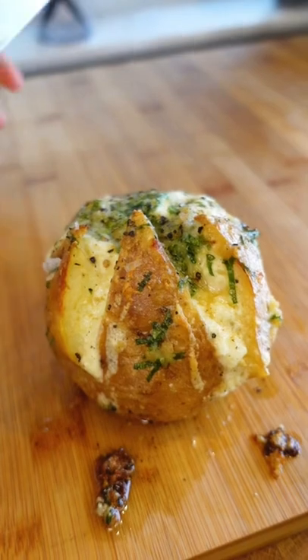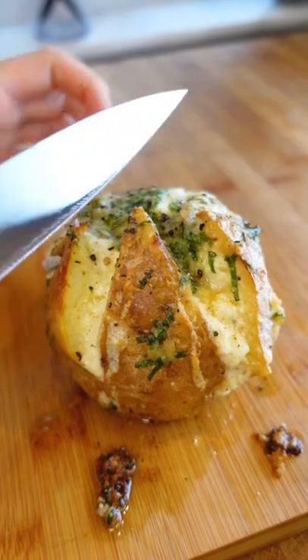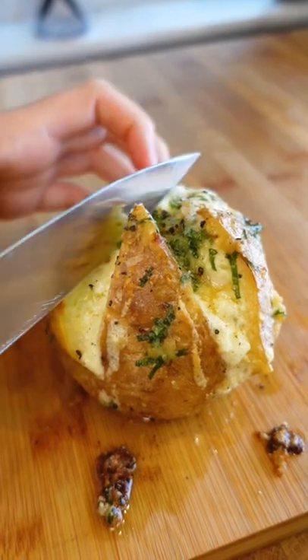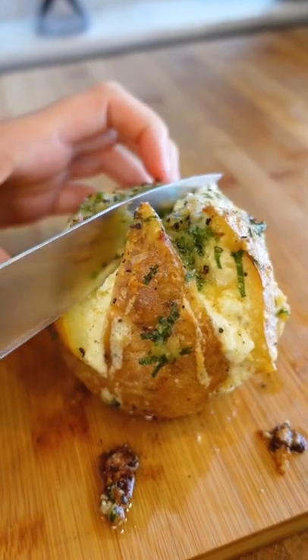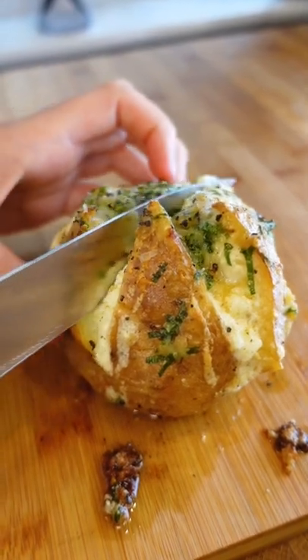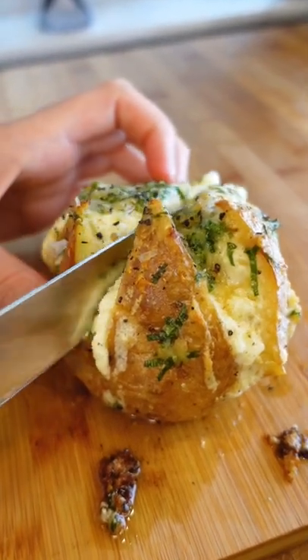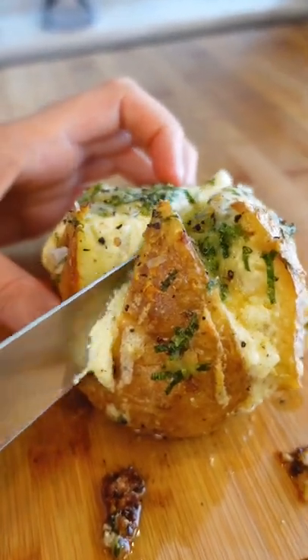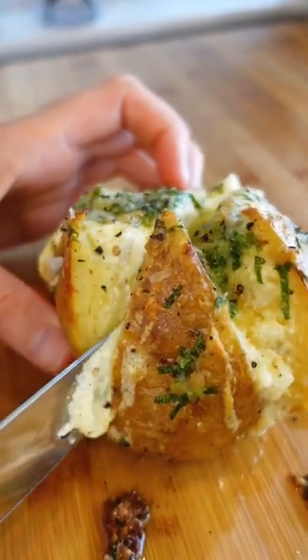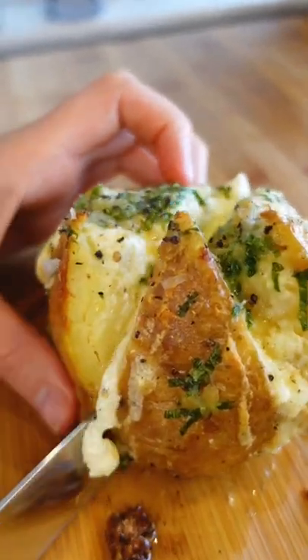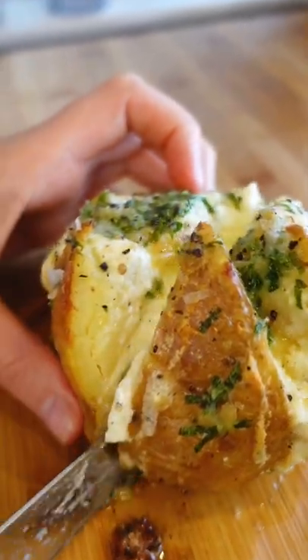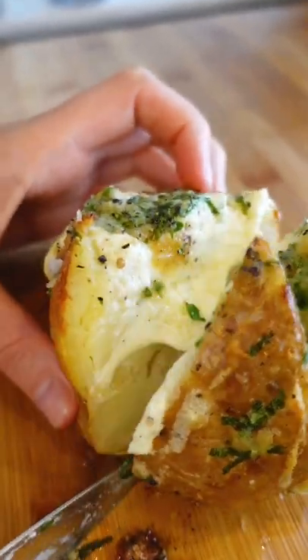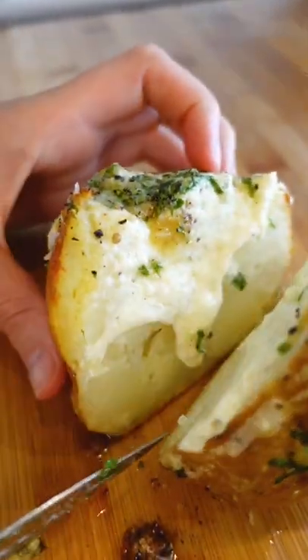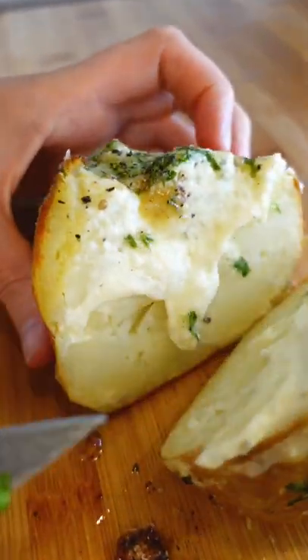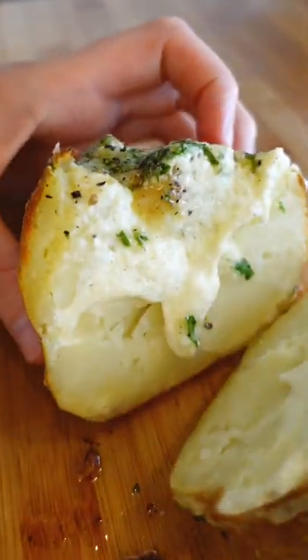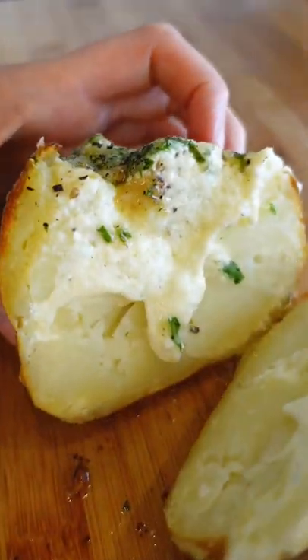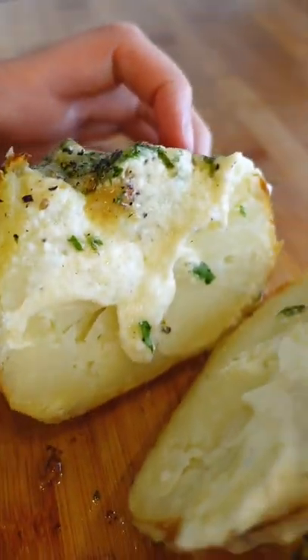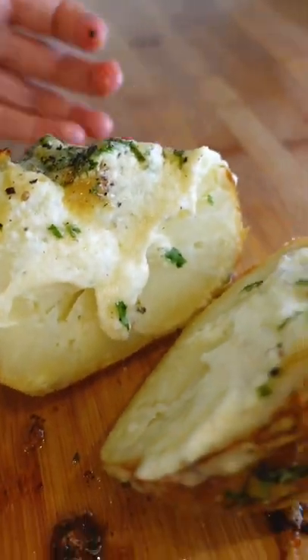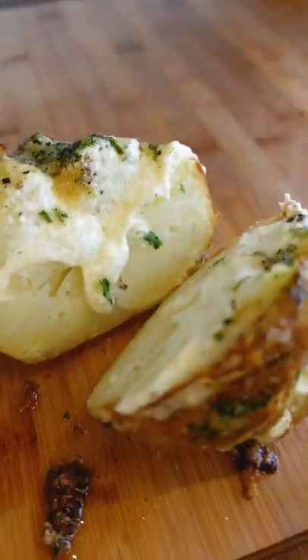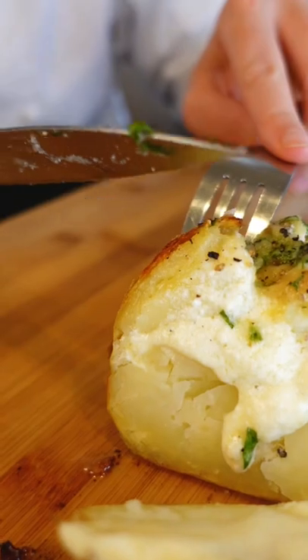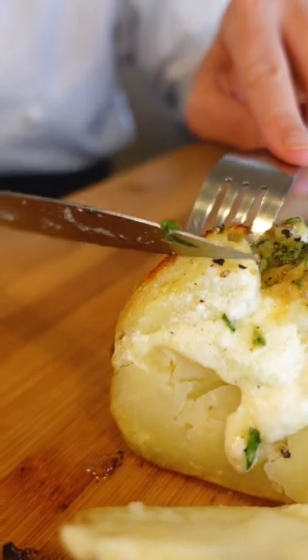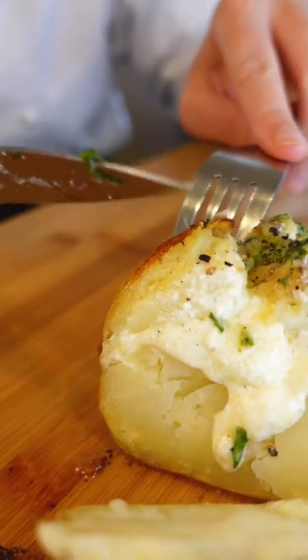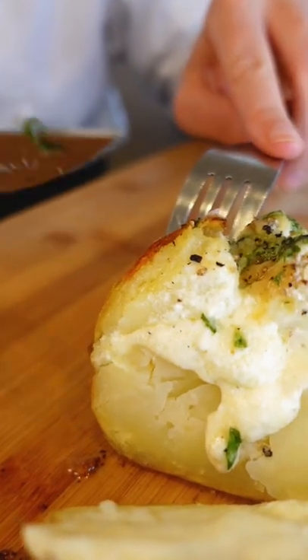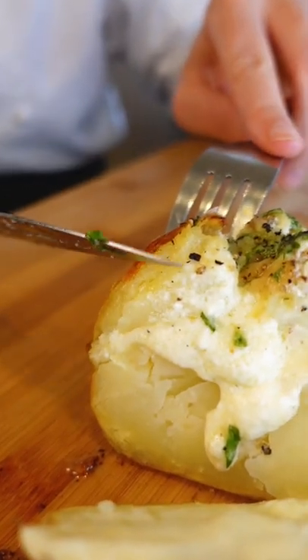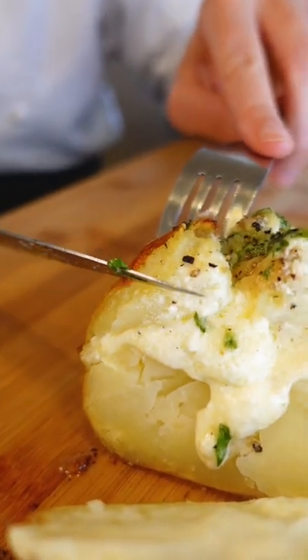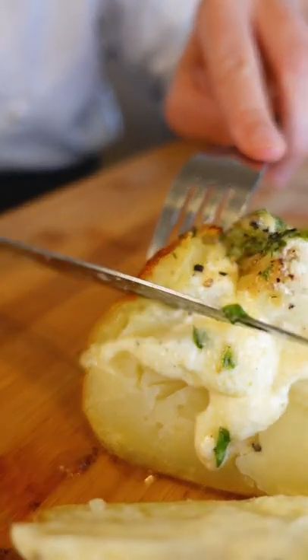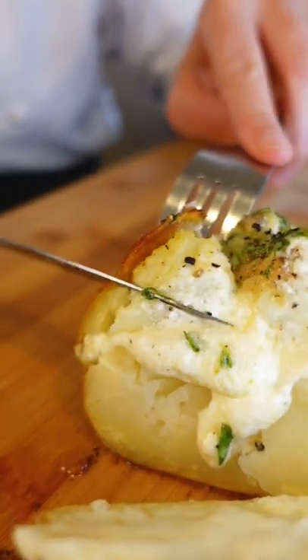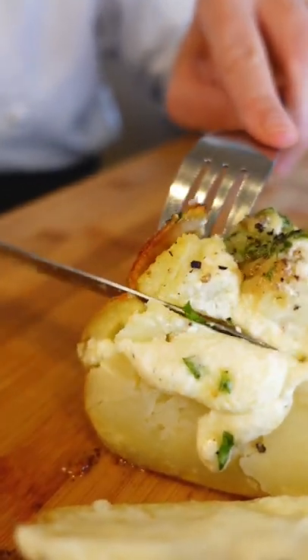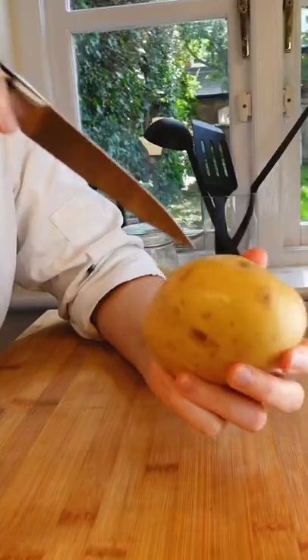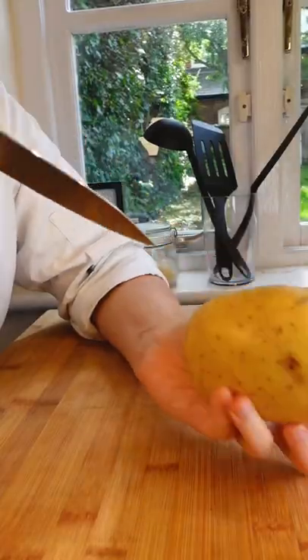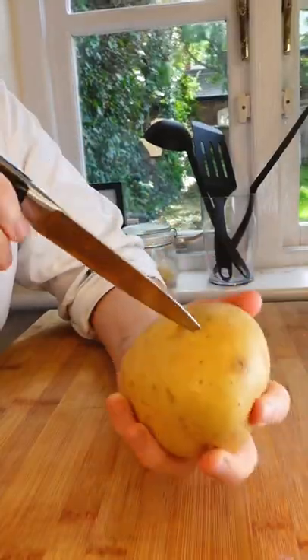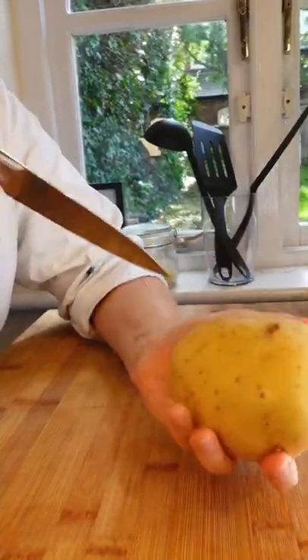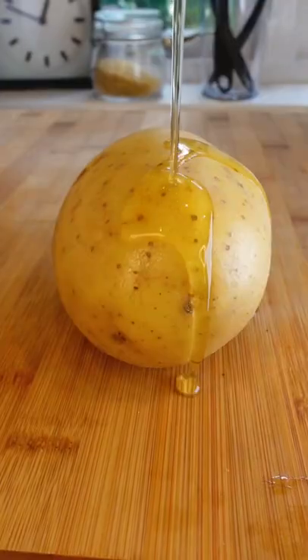Welcome to episode 3 of Gorgeous Gorgeous Garlic, and this is possibly my favorite way to eat a baked potato: stuffed star-crossed garlic spuds.